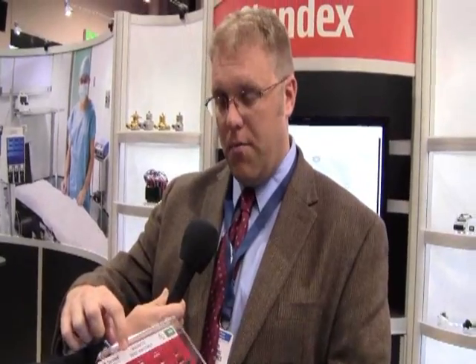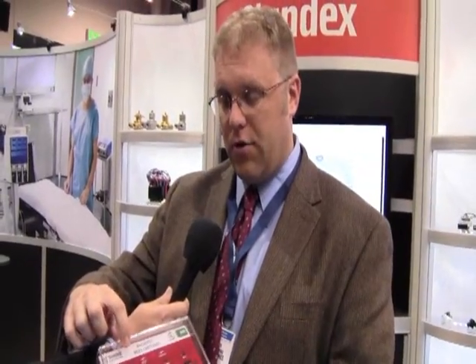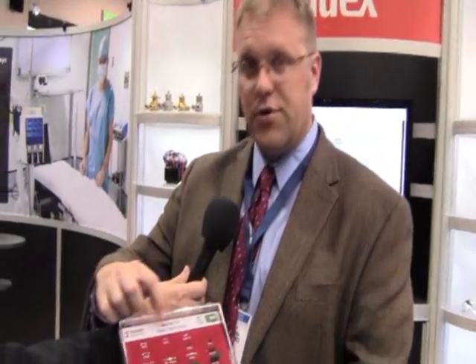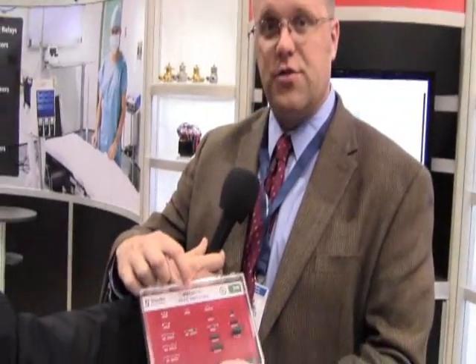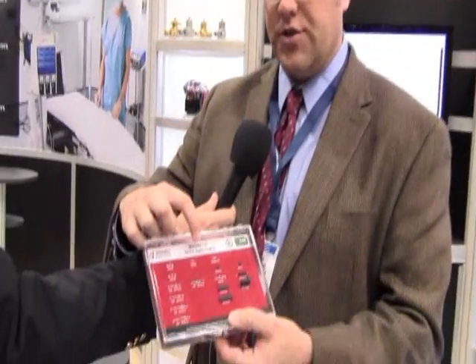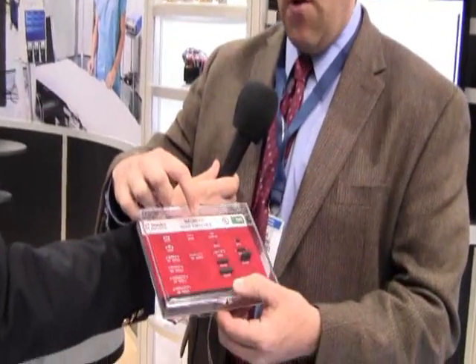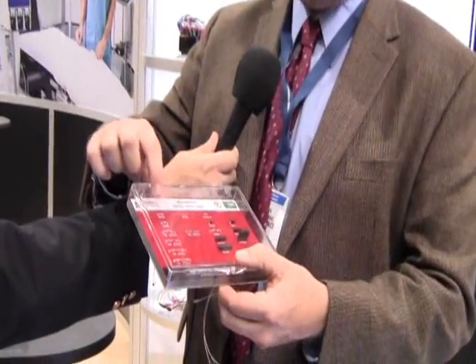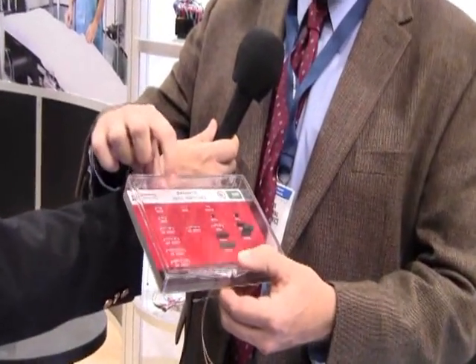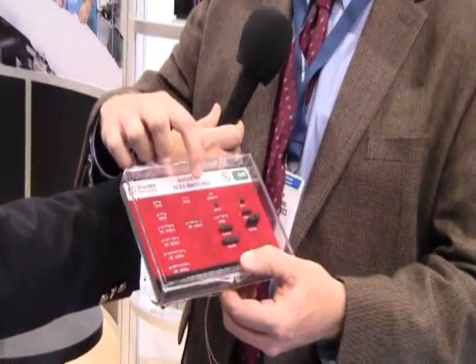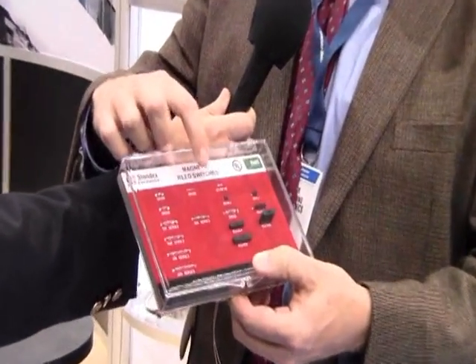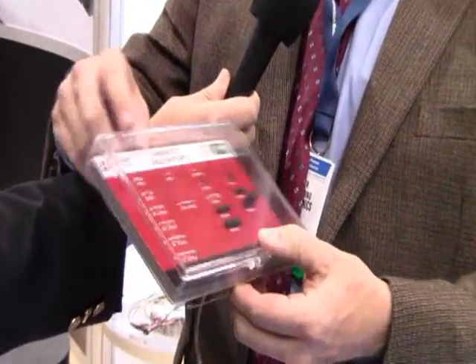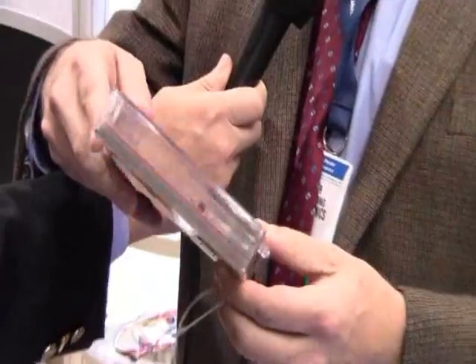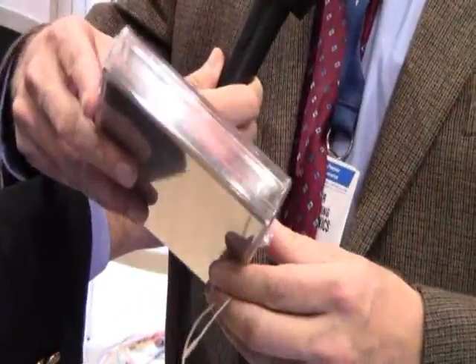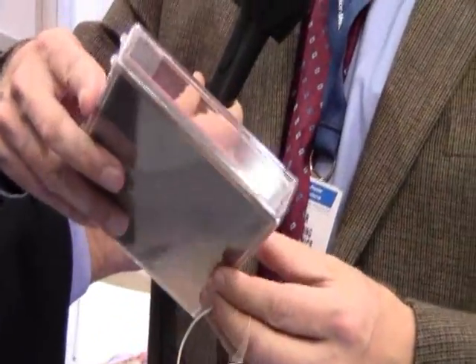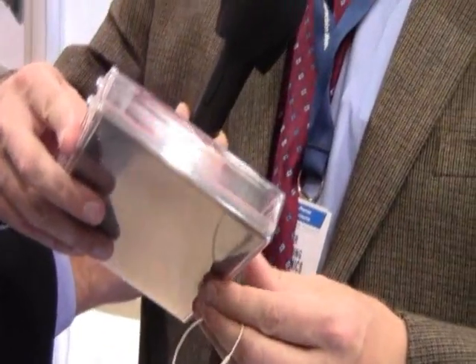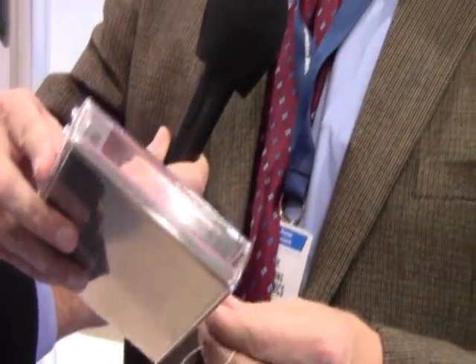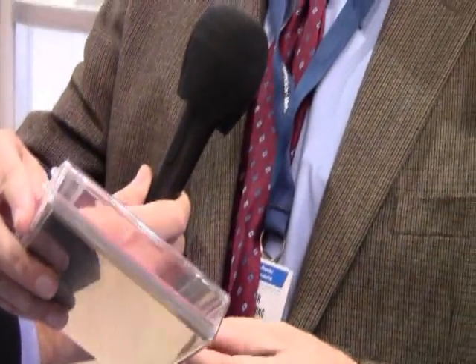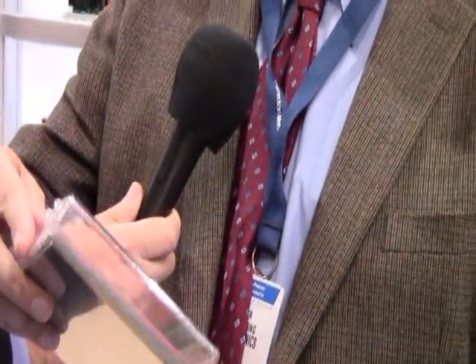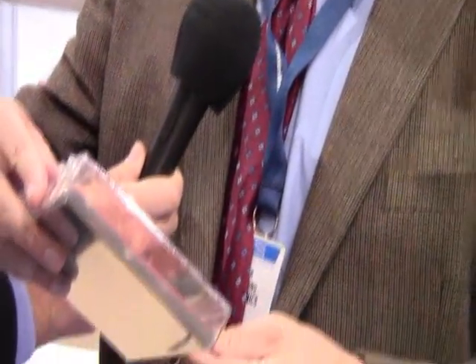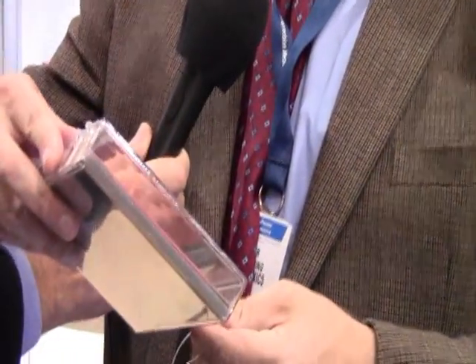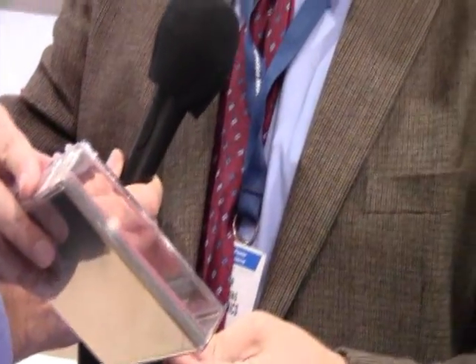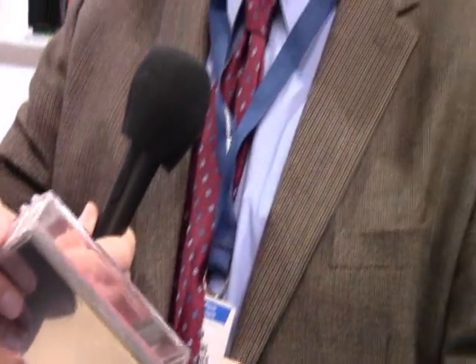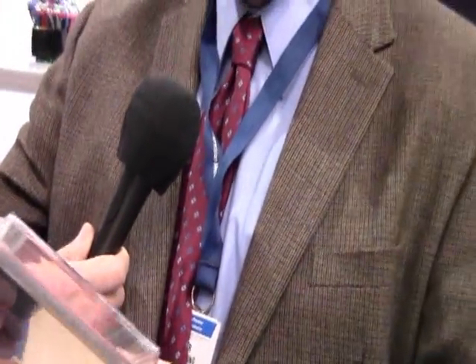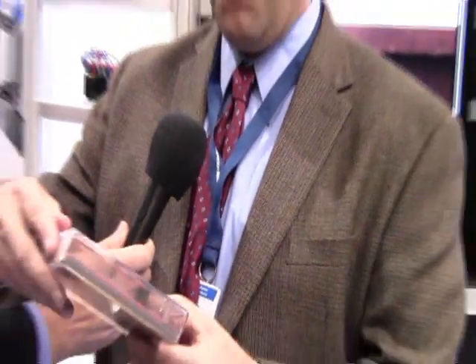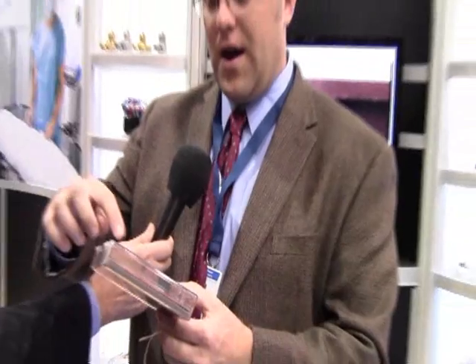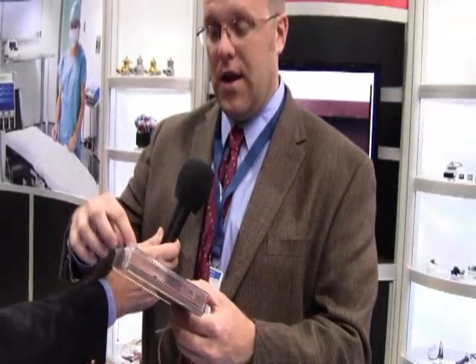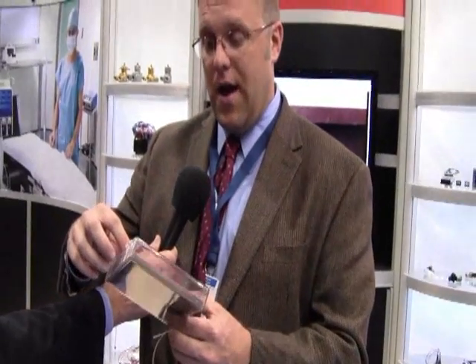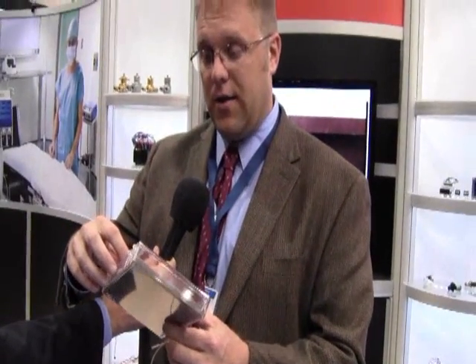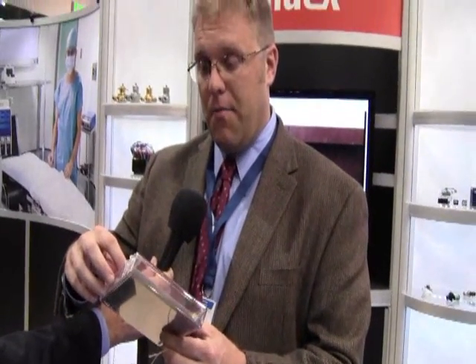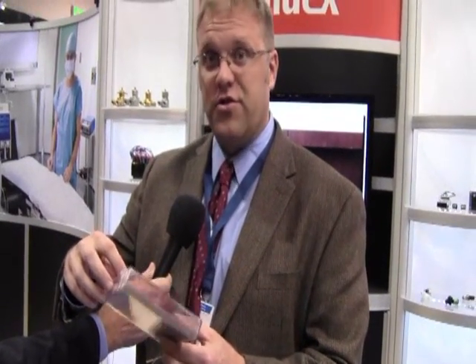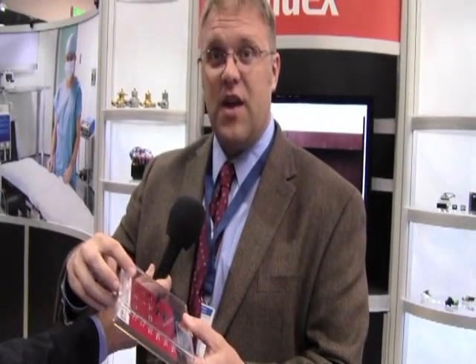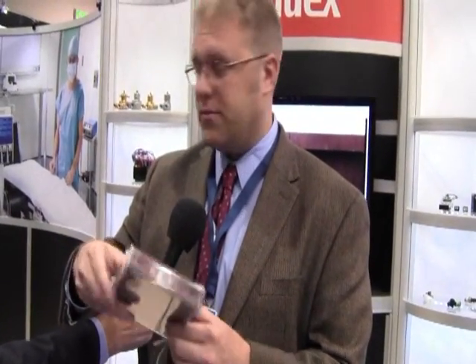Our micro miniature reed switches are used in a lot of applications in small medical devices where non-contact sensing is needed, as well as implement ID and other safety items.